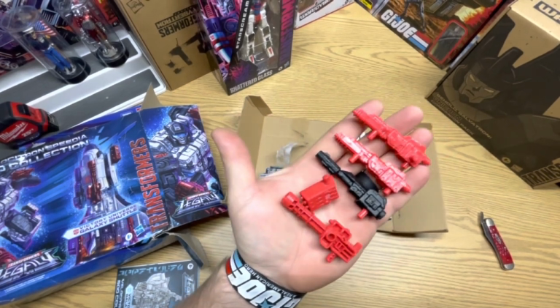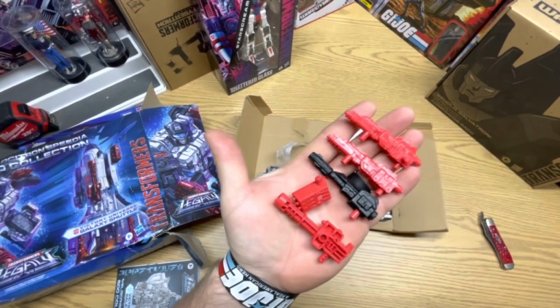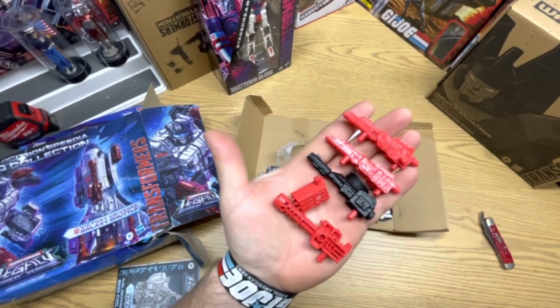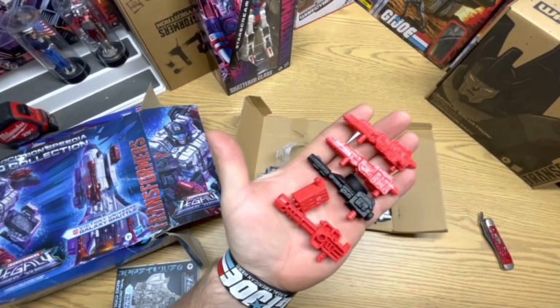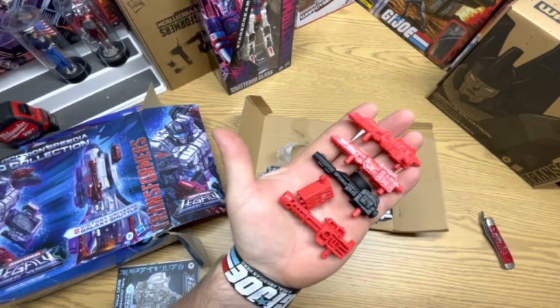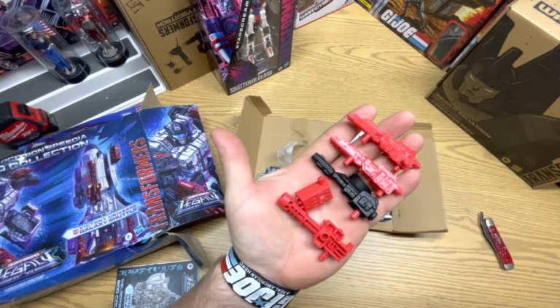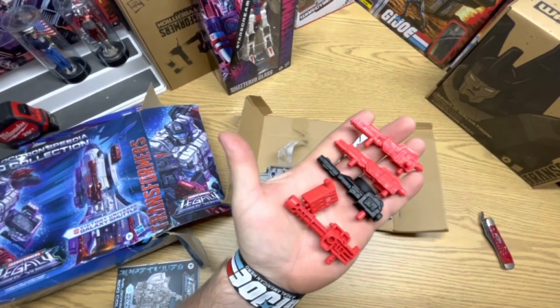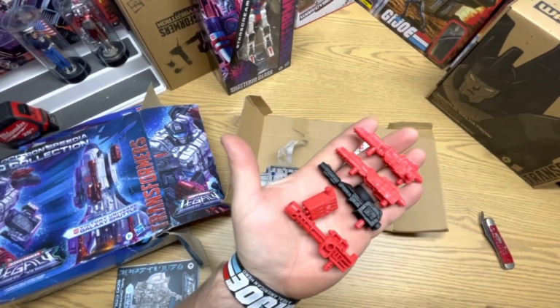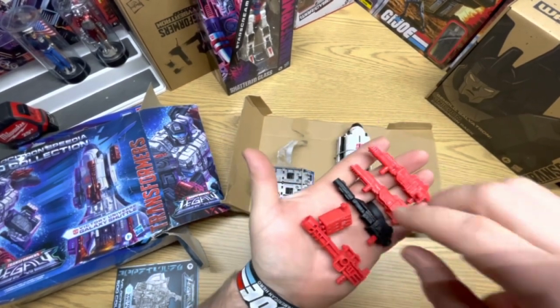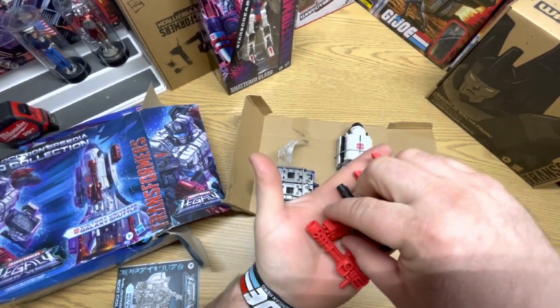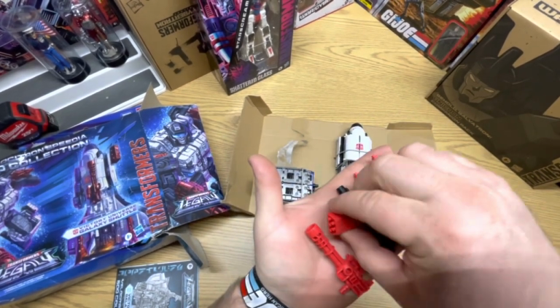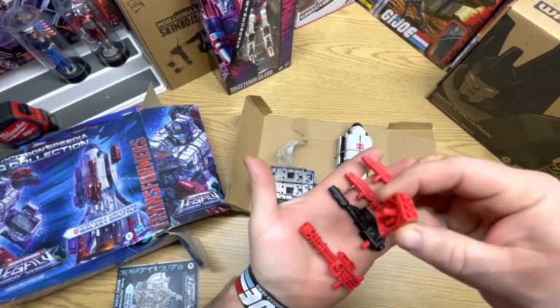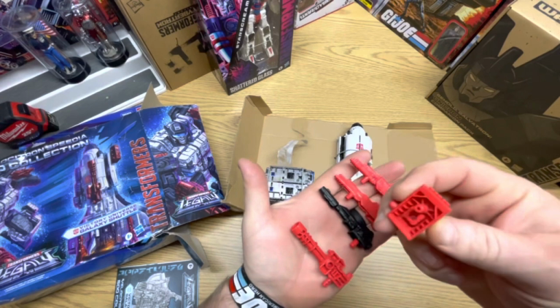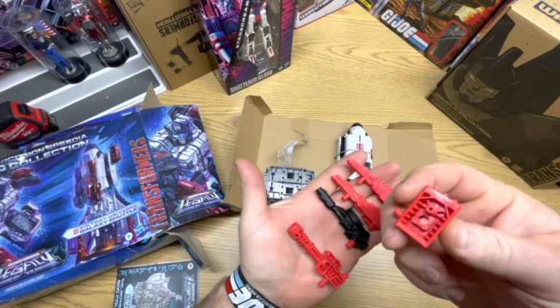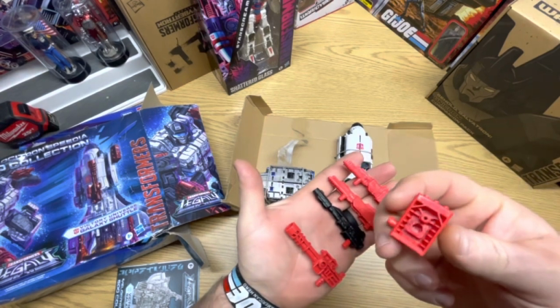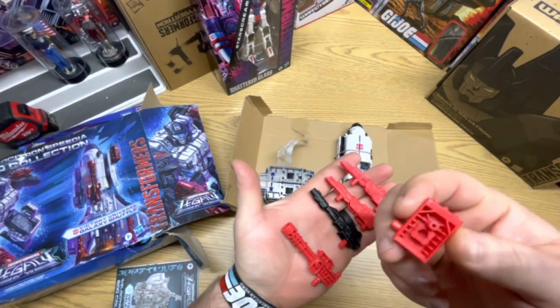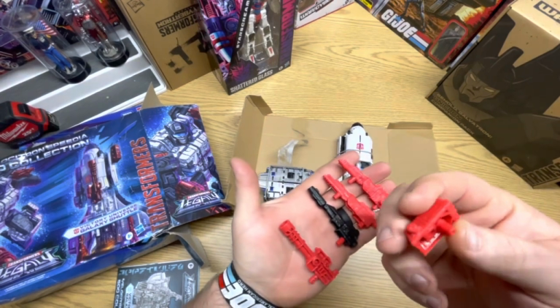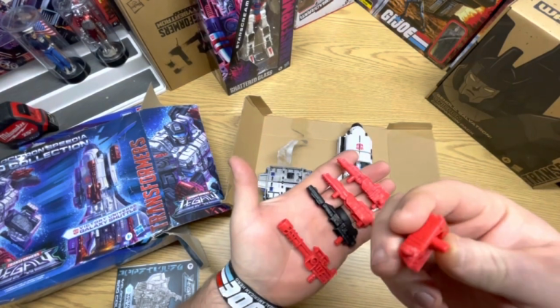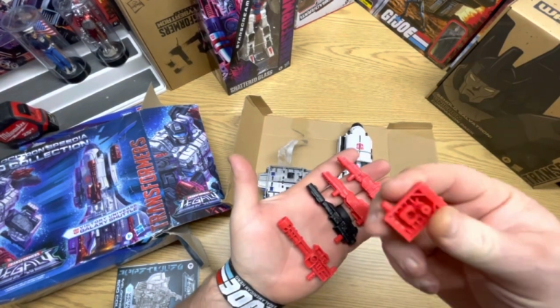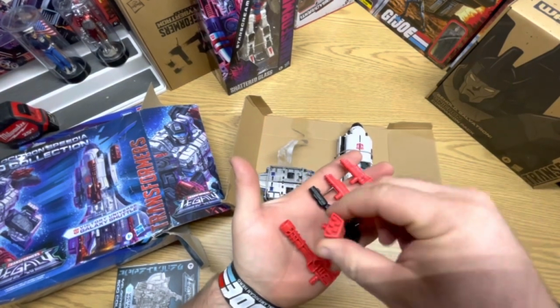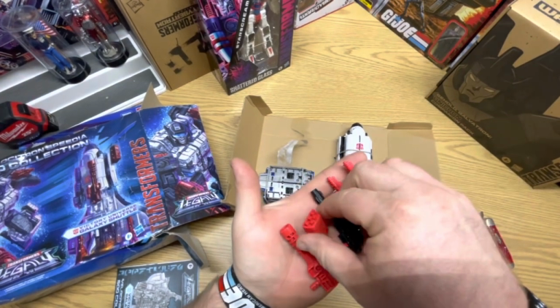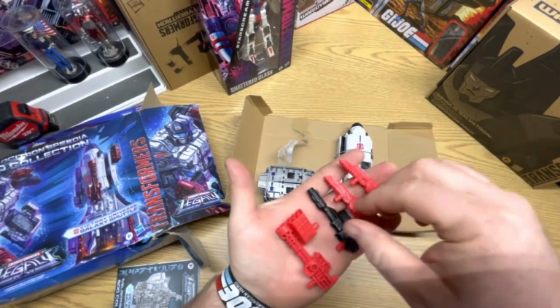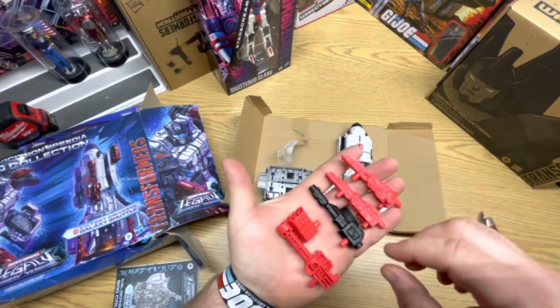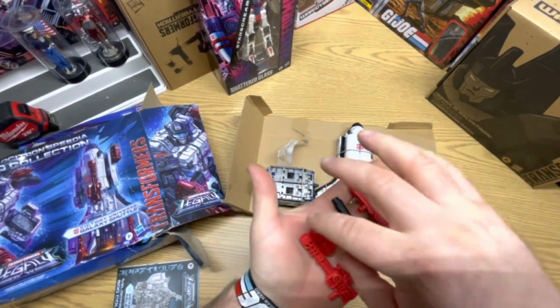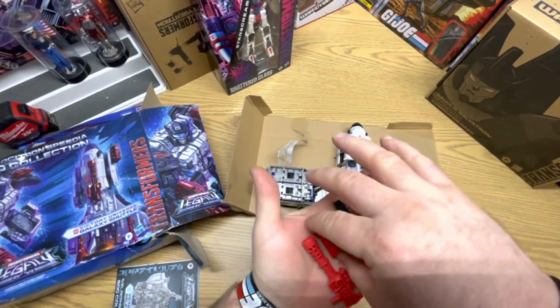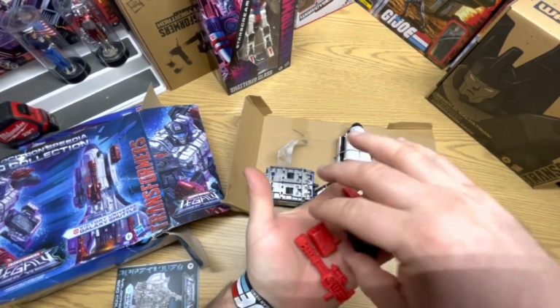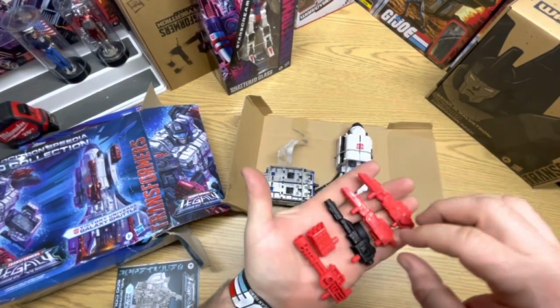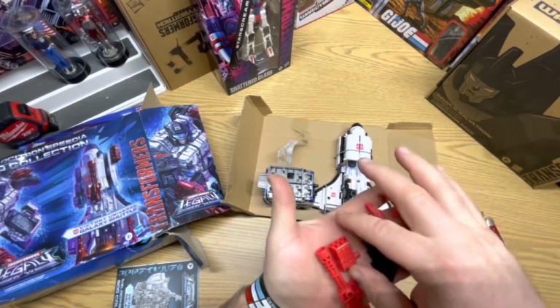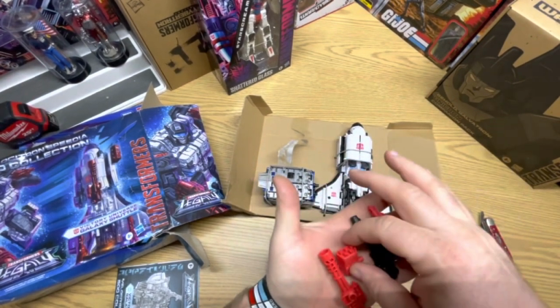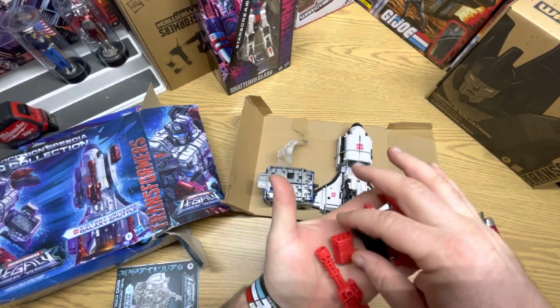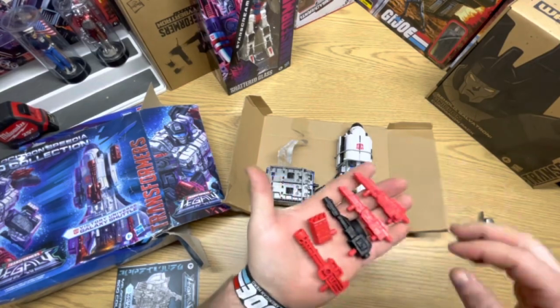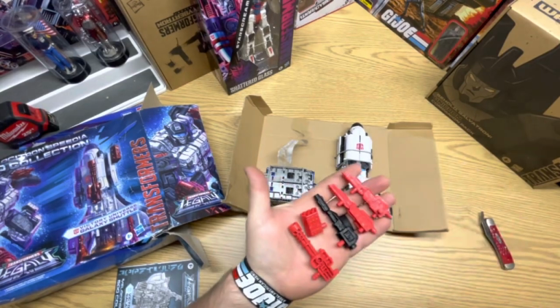They started doing transformers this way, like they do GI Joes — Hasbro has. It's their new way of packaging stuff. So this is what I got out of the tissue paper: it's like four weapons, and I don't know what they would go to yet. I guess it's like some kind of gun or something.